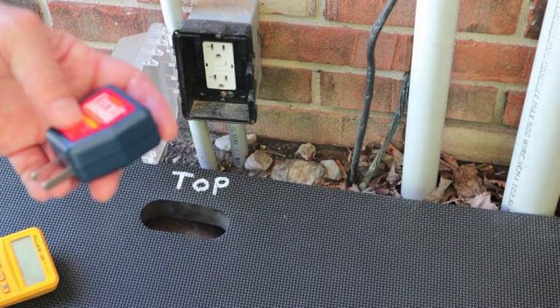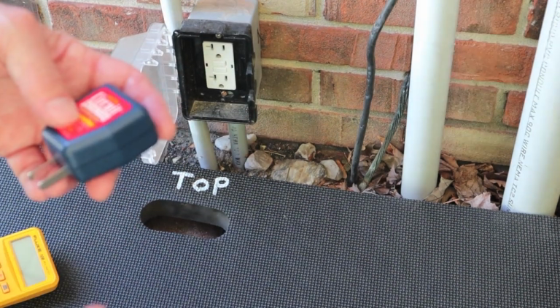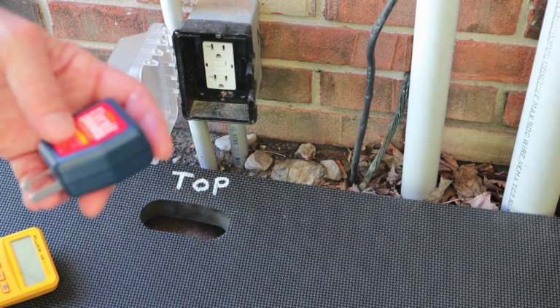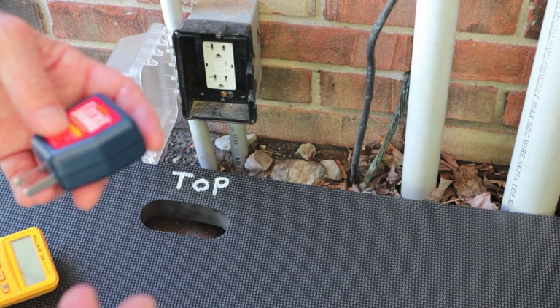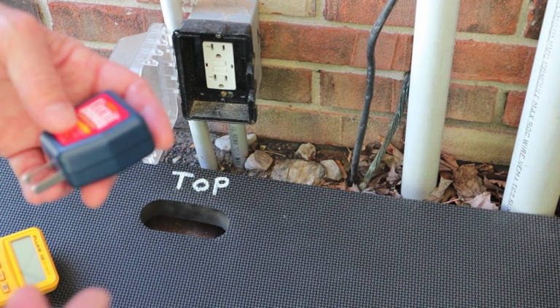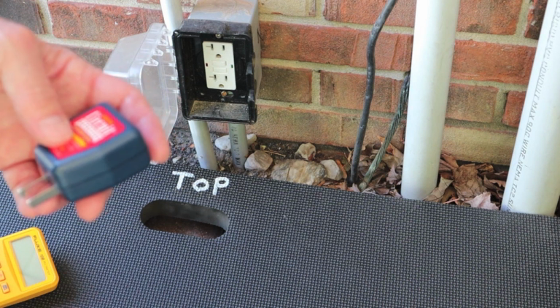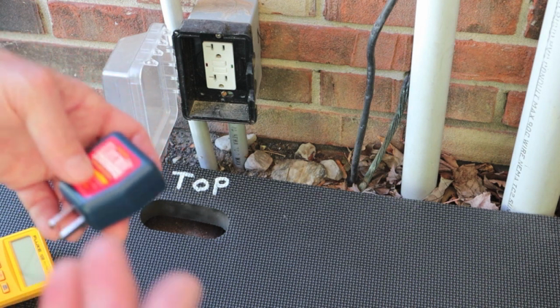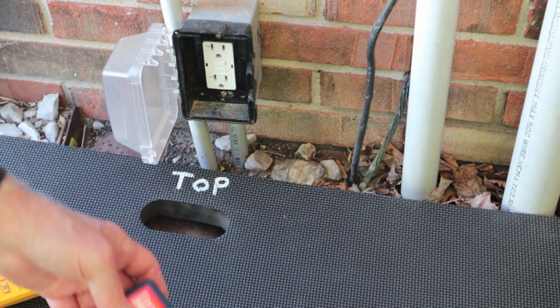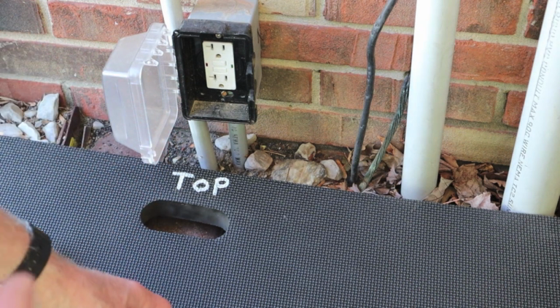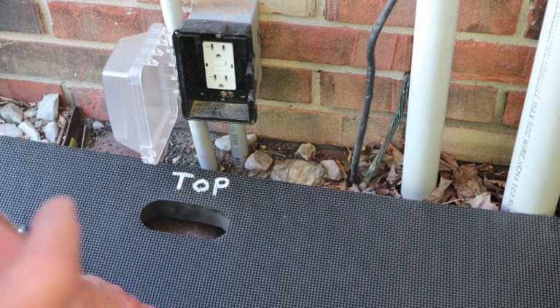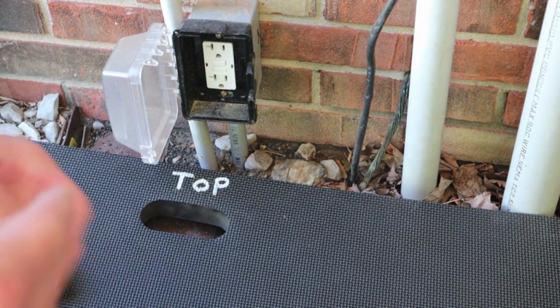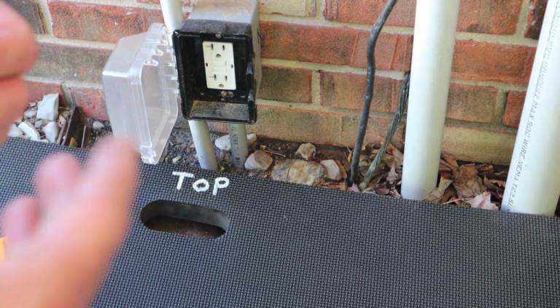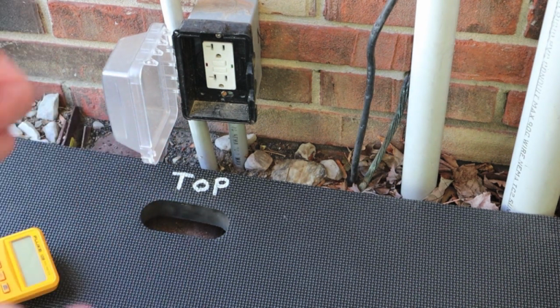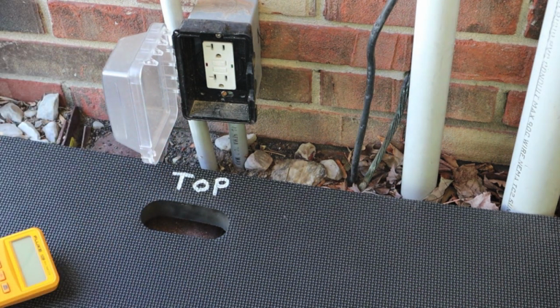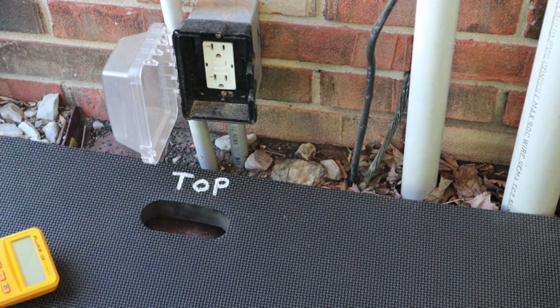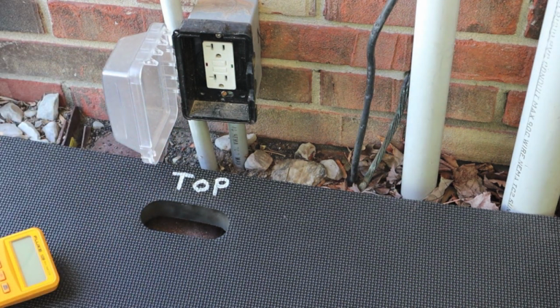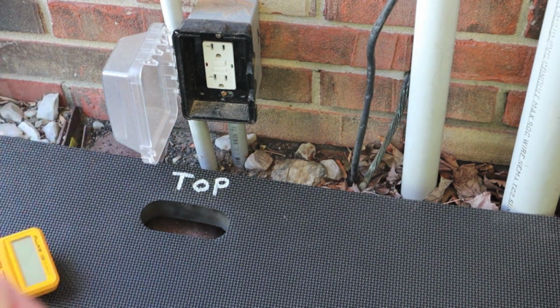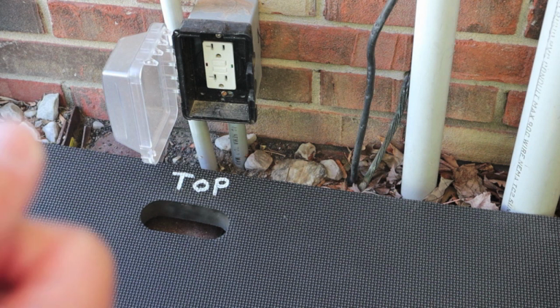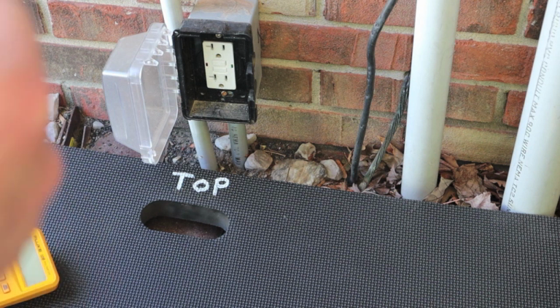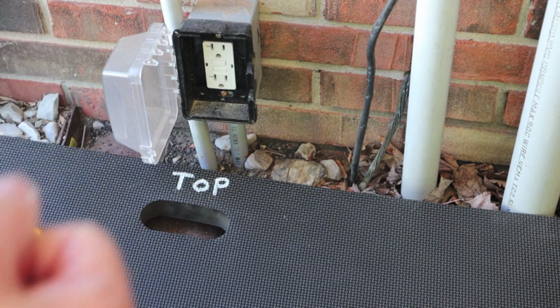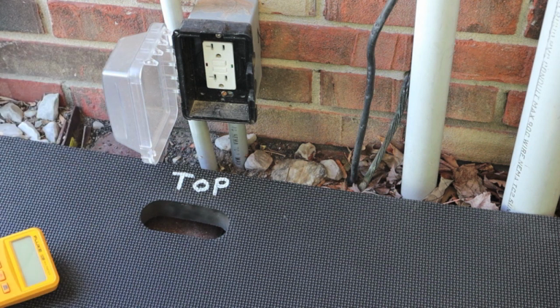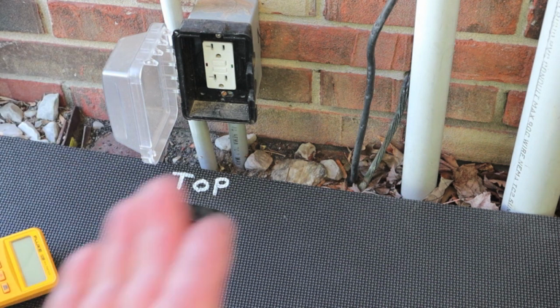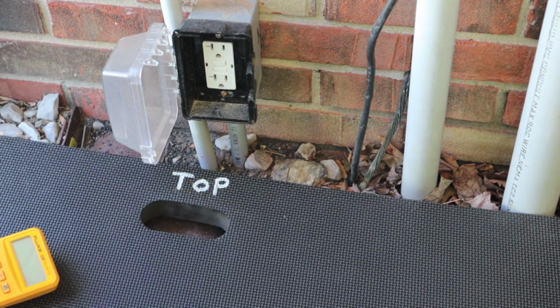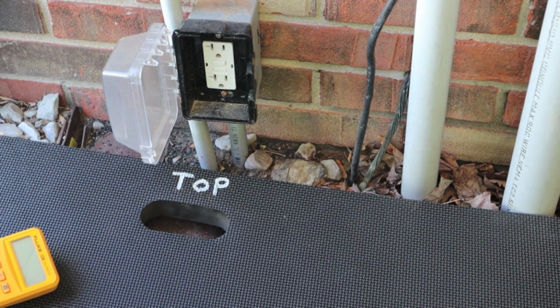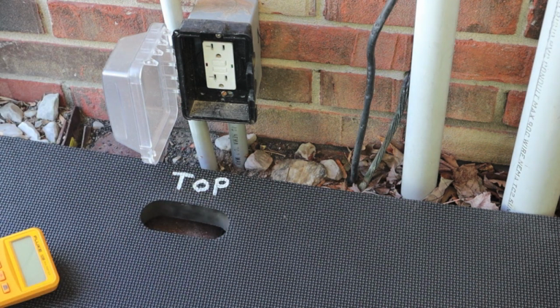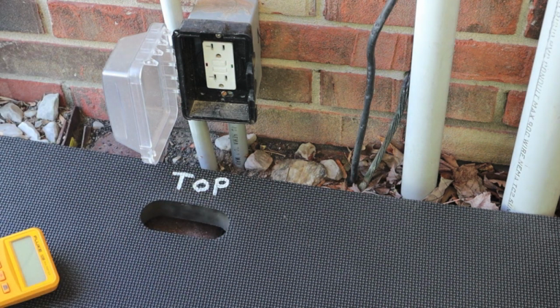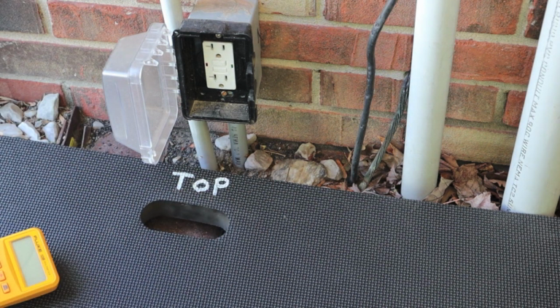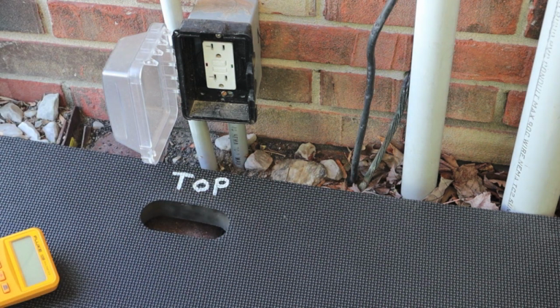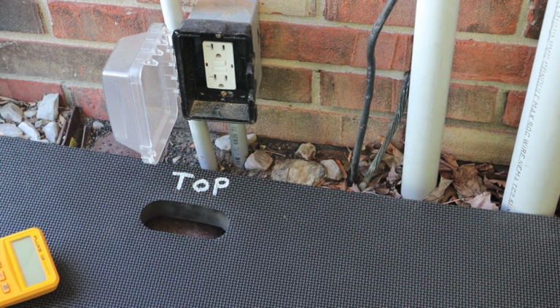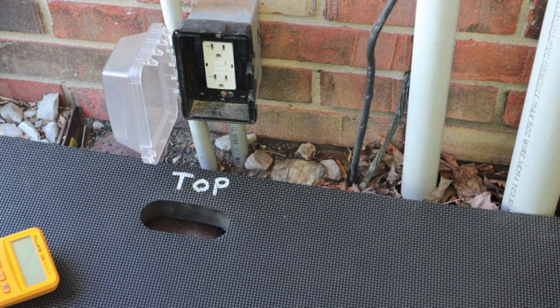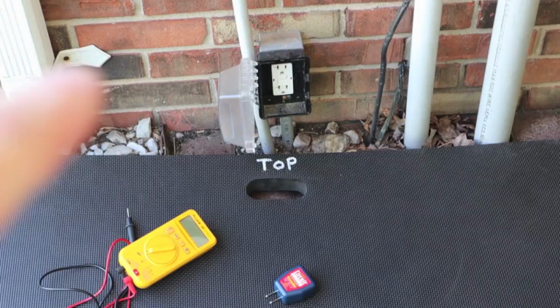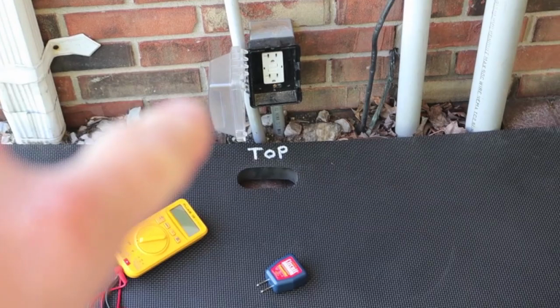If you still have too much static or too many false alarms, it wouldn't hurt to sweep it a third time. We swept it a third time and it still indicated the correct breaker.